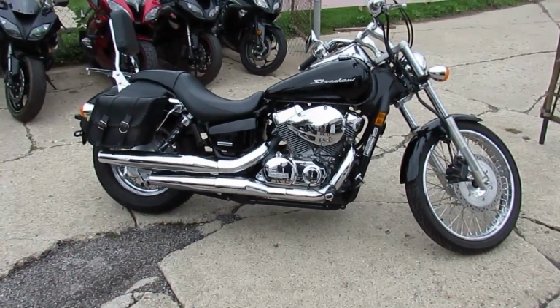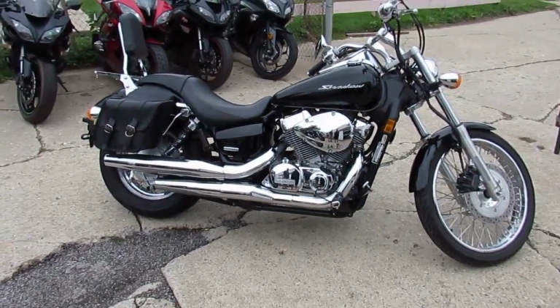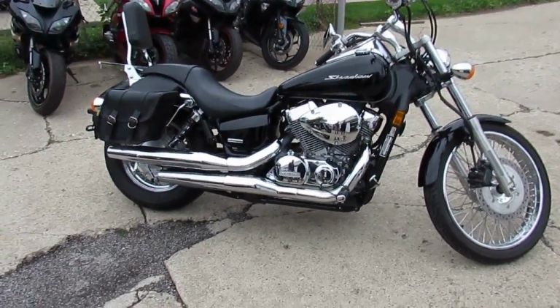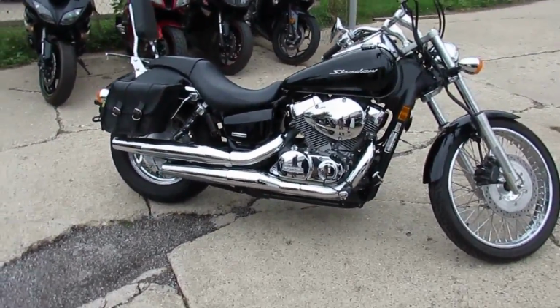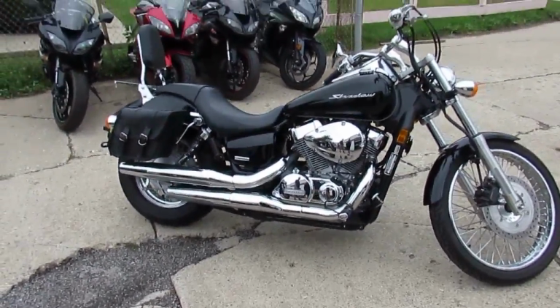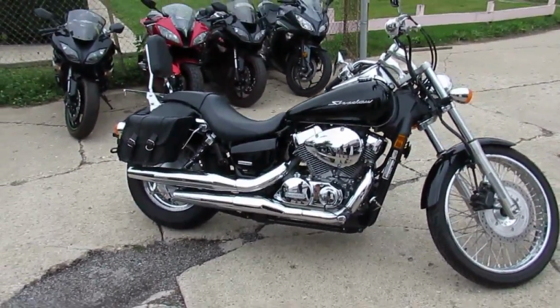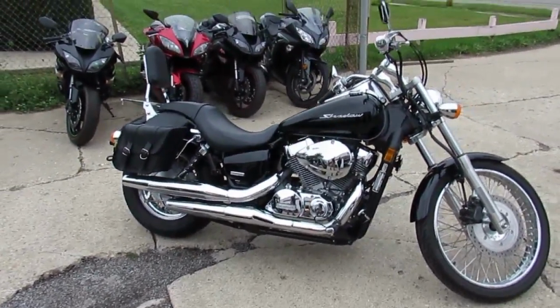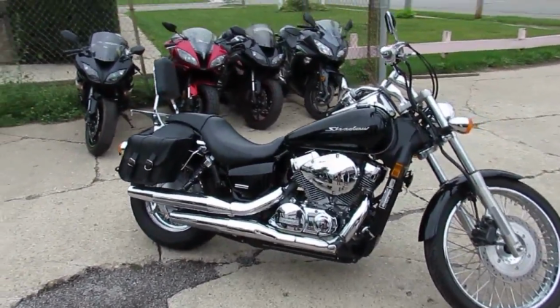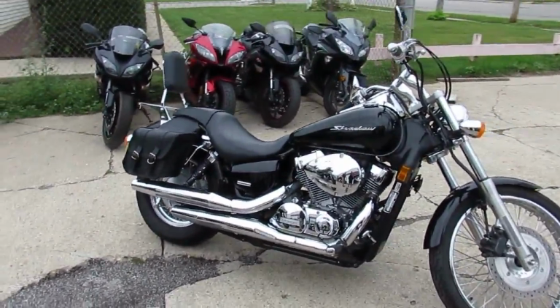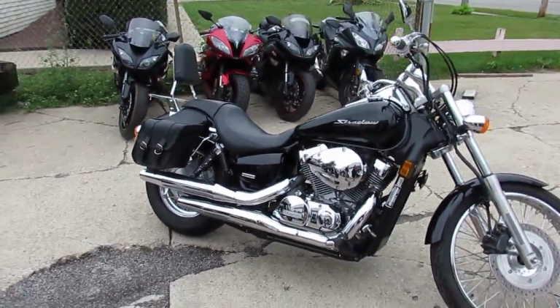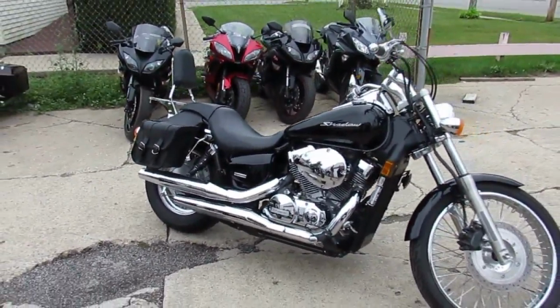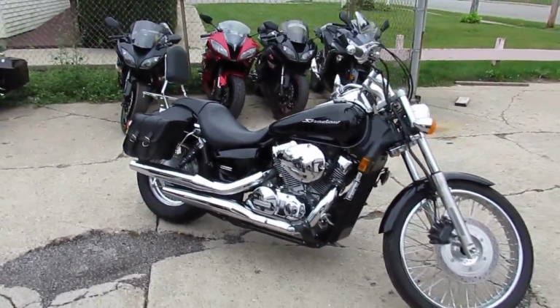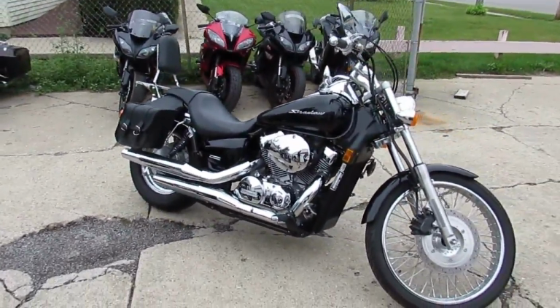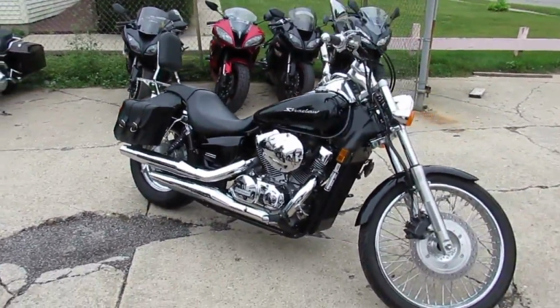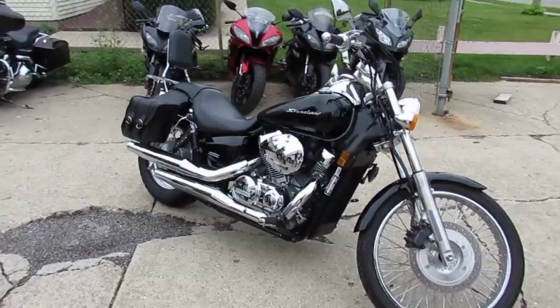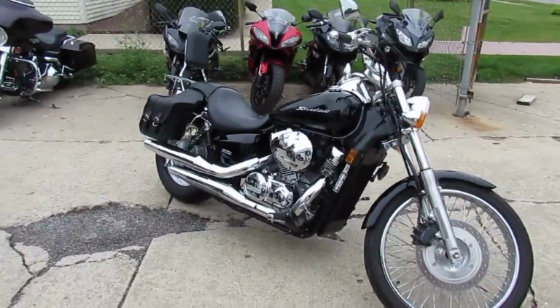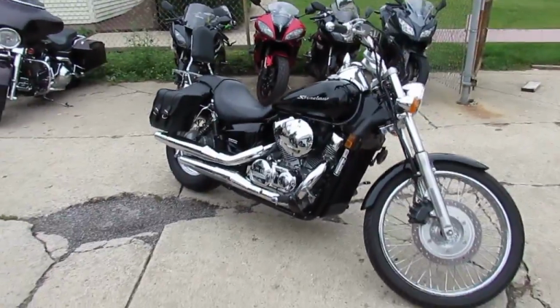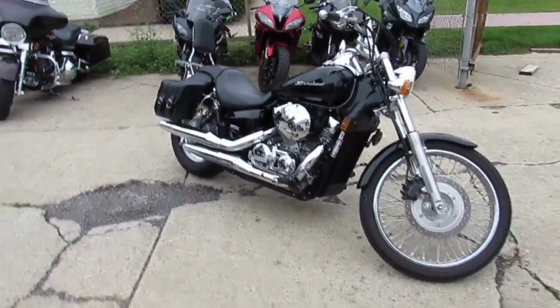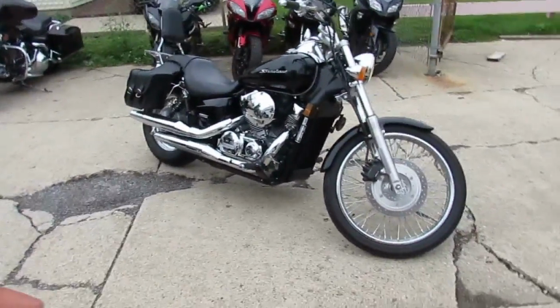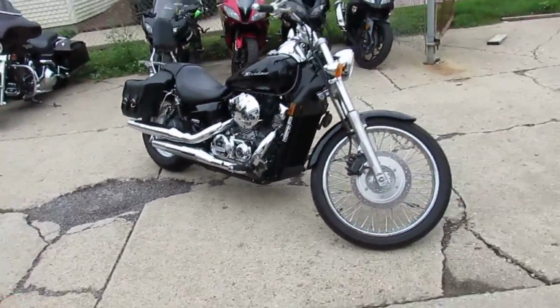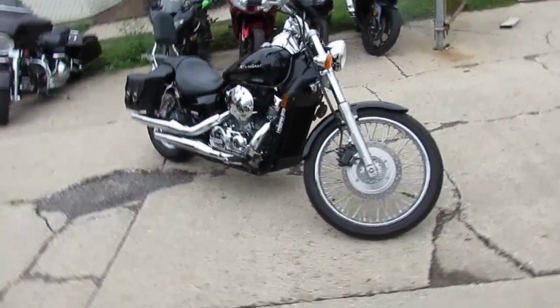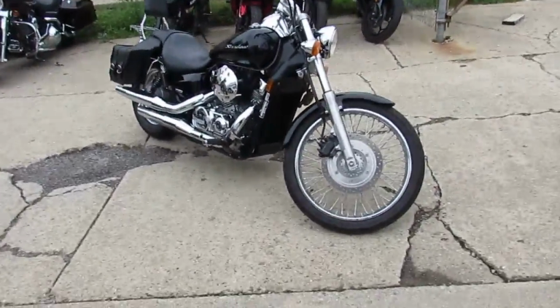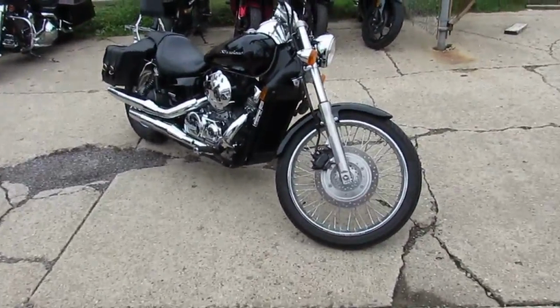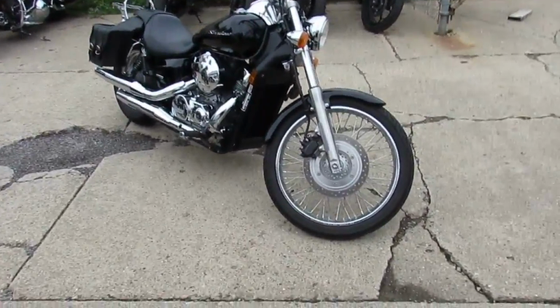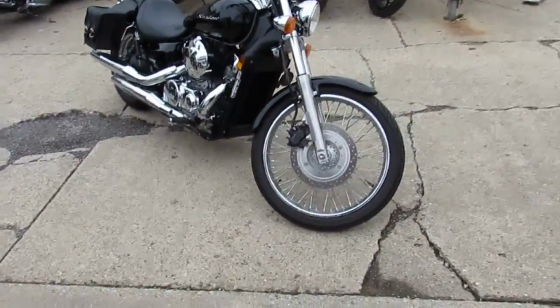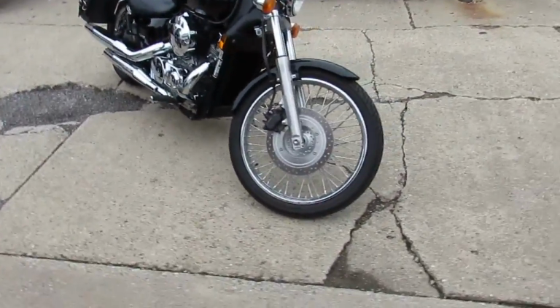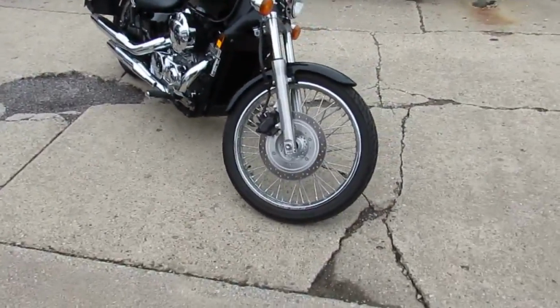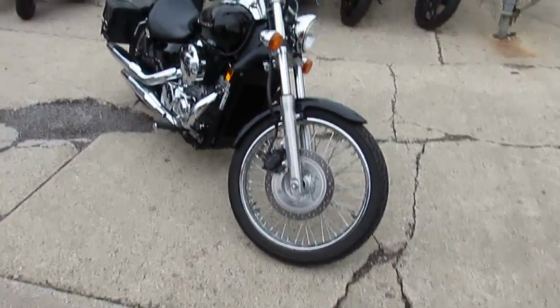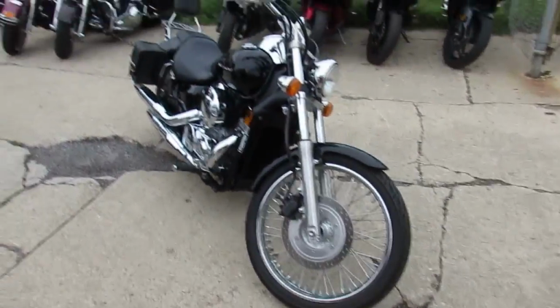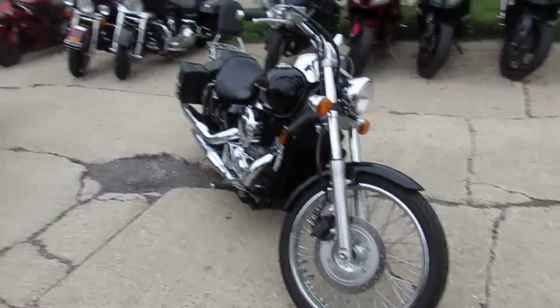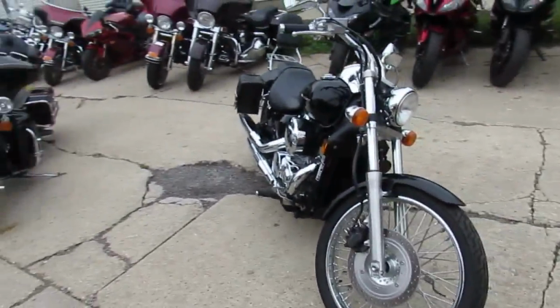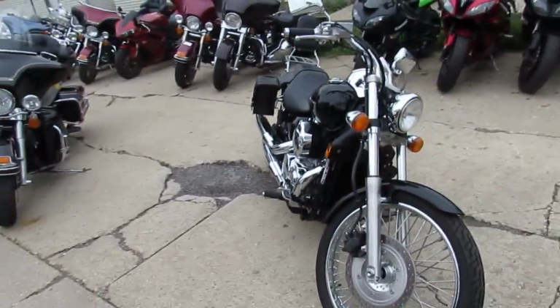Hey guys, it's Approval Powersports doing some videos on our used cruisers, and we got a pretty nice one here. It's a 2014 Honda VT 750 Shadow for sale.